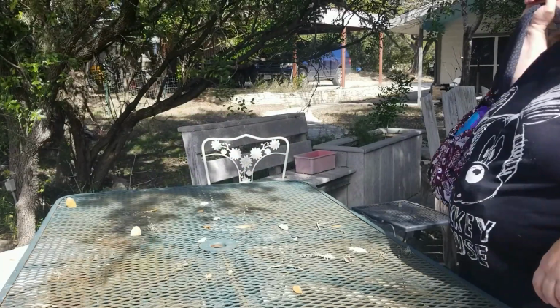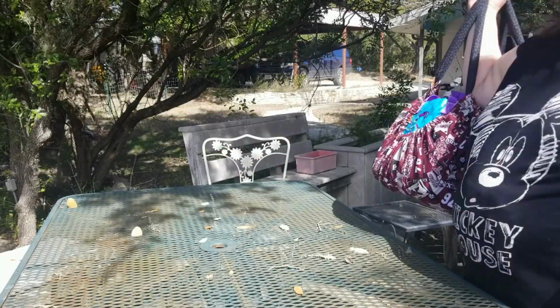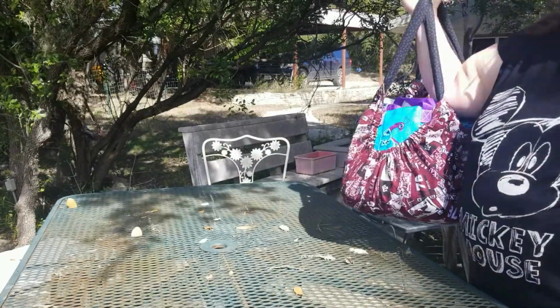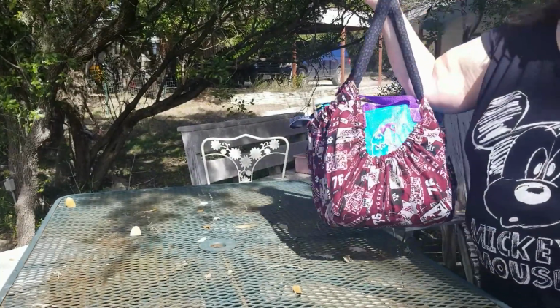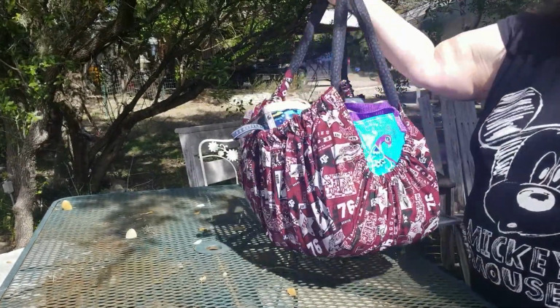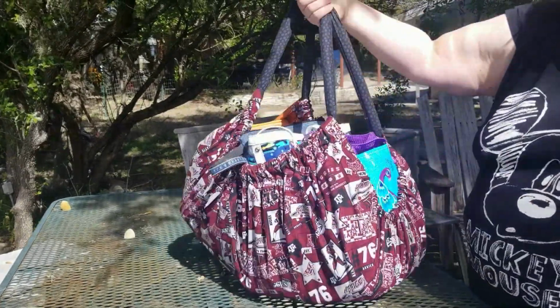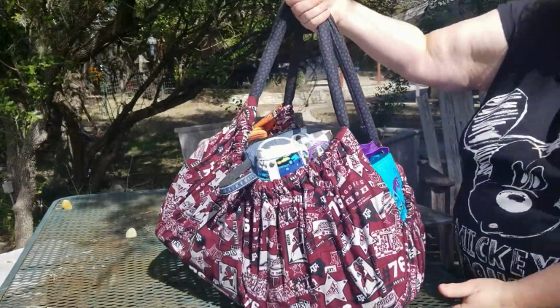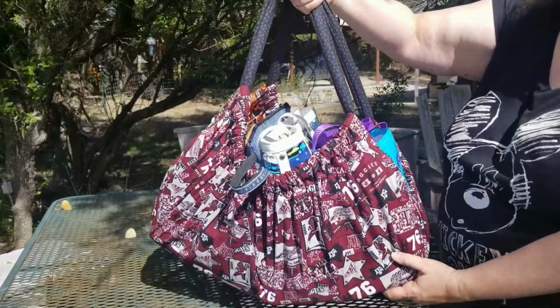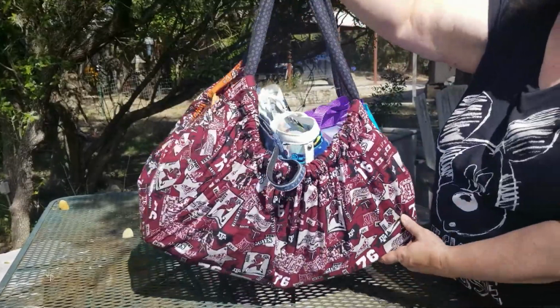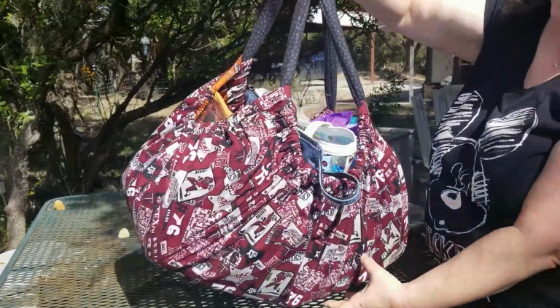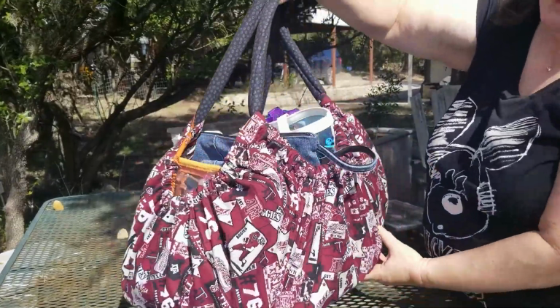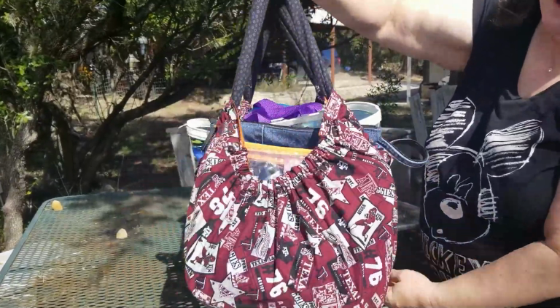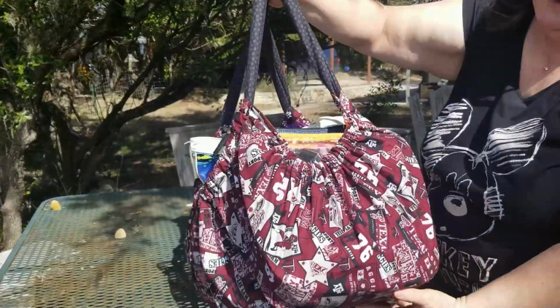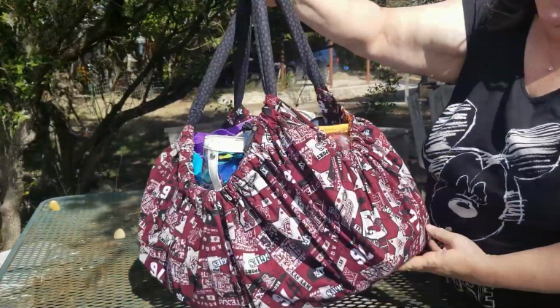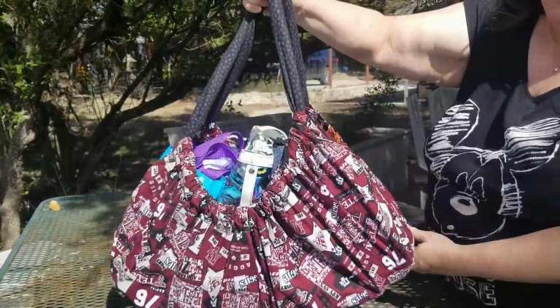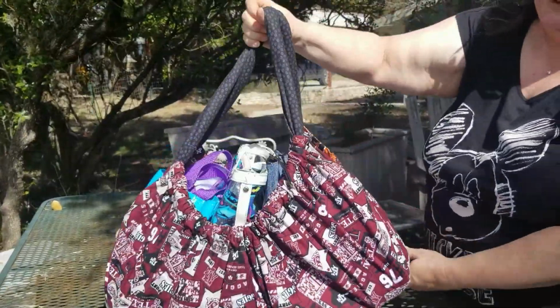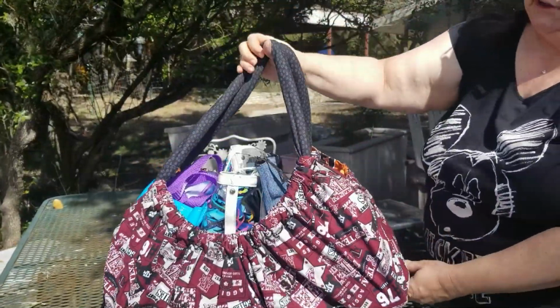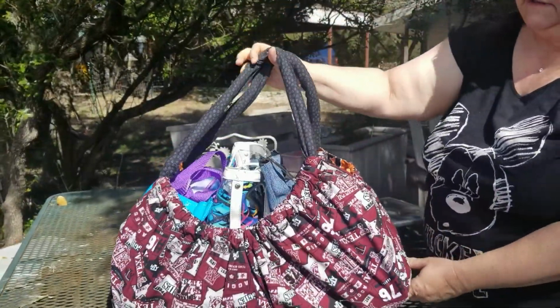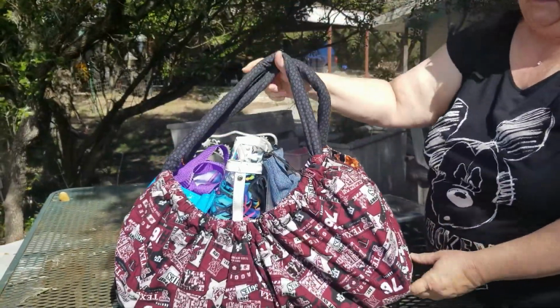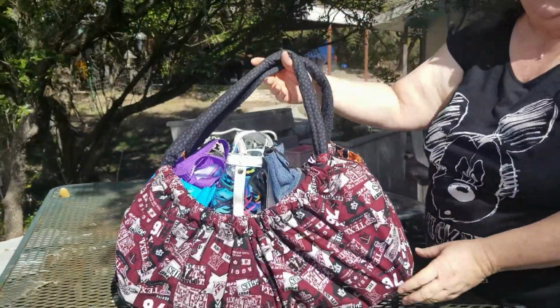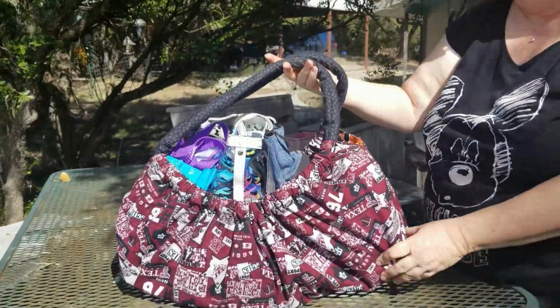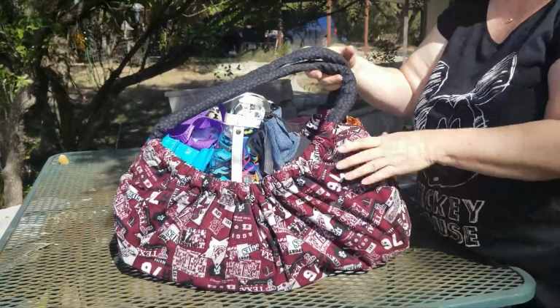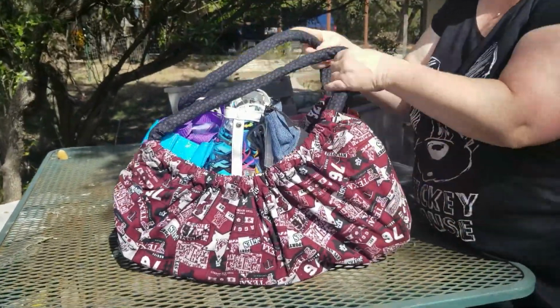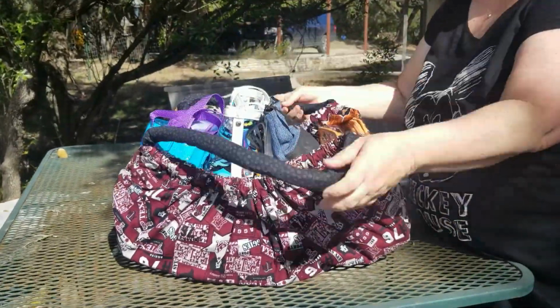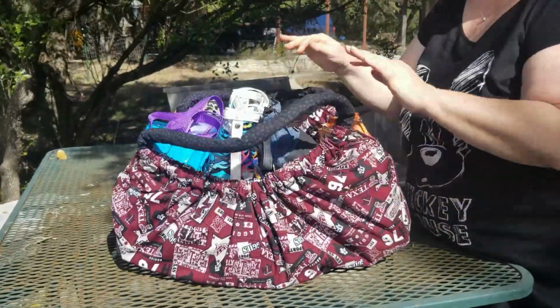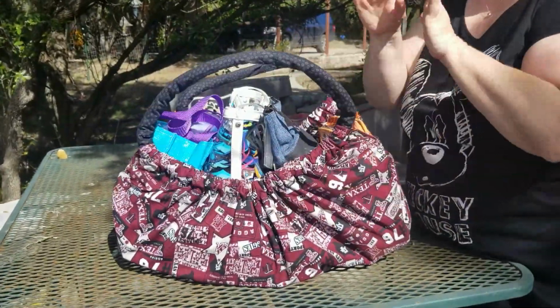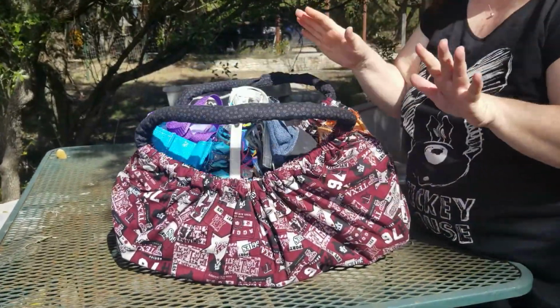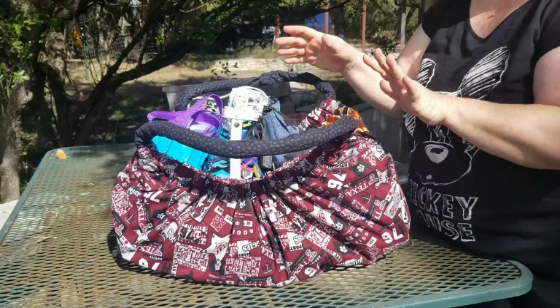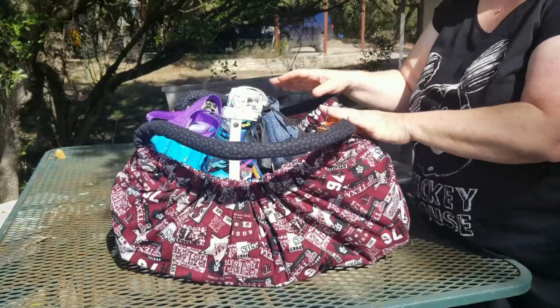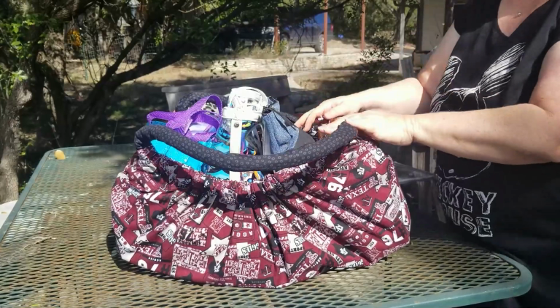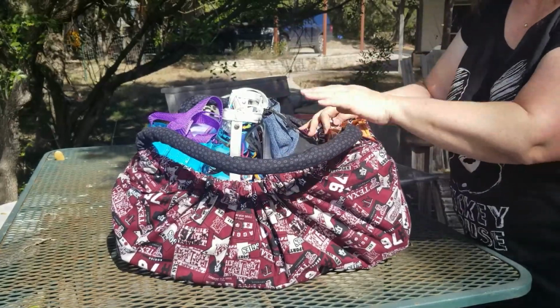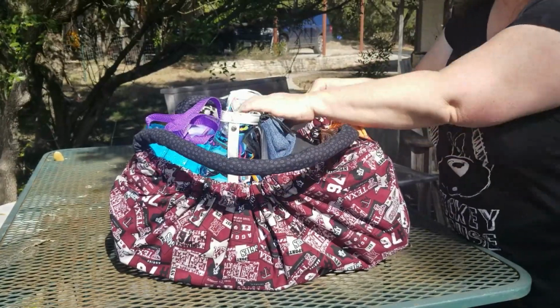Hi folks, I'm going to show you my Hoito bag. It is full of stuff, so I'm going to unload it so you can see exactly what's in here.